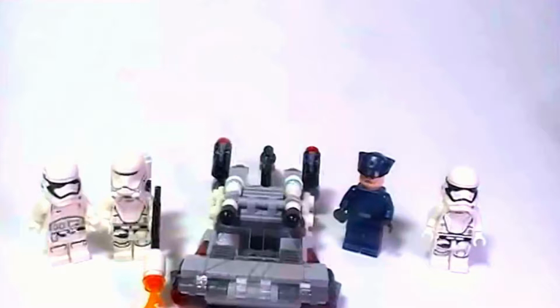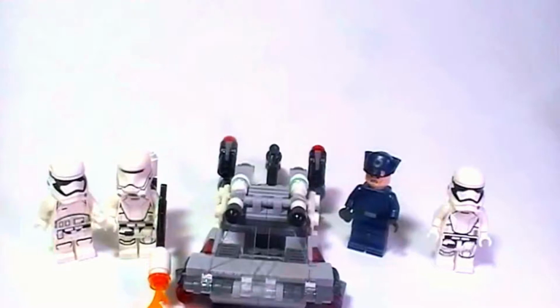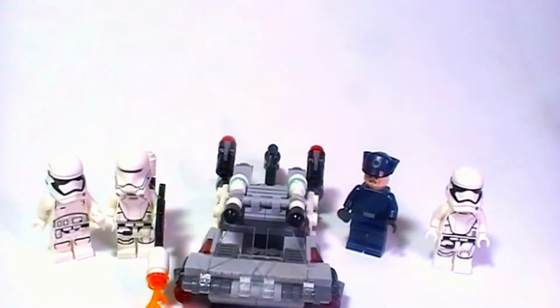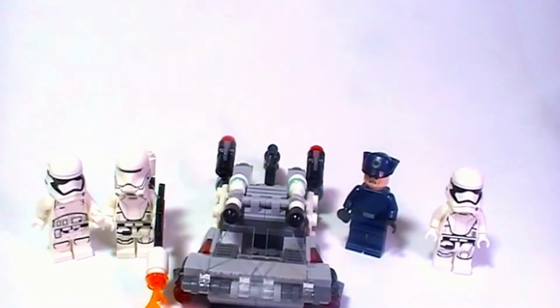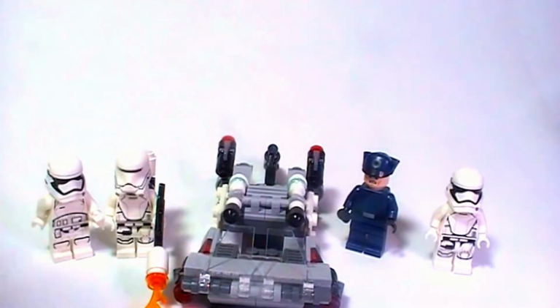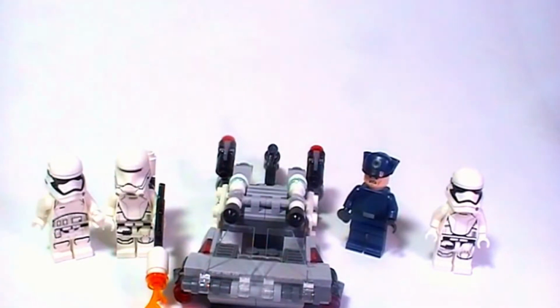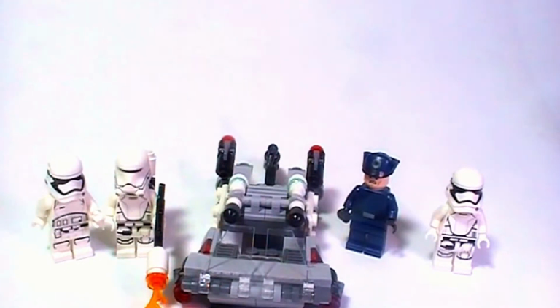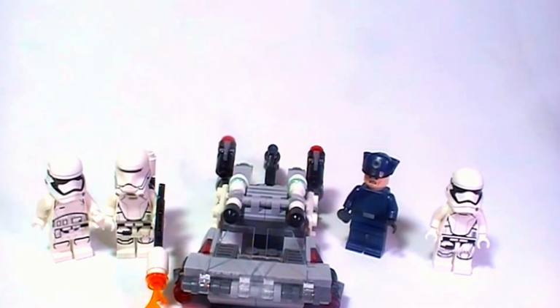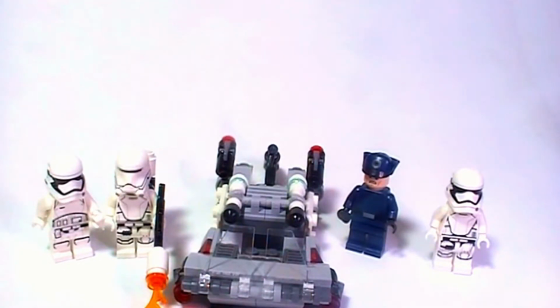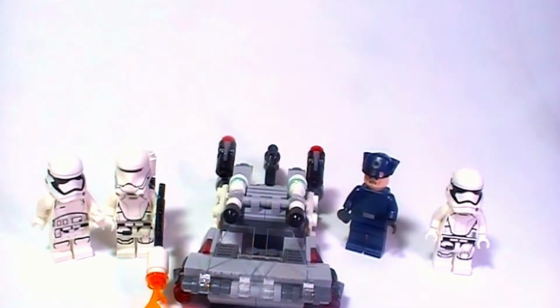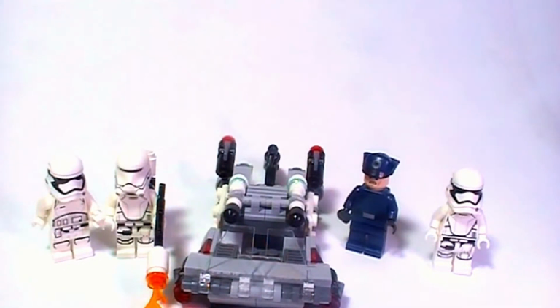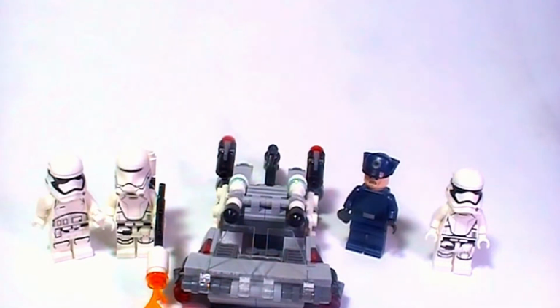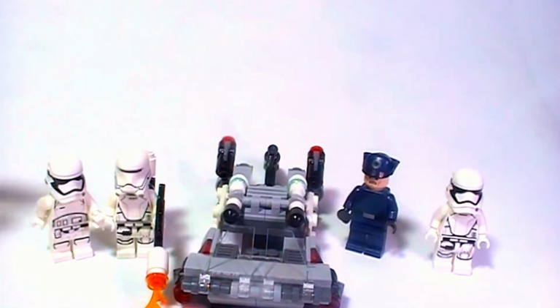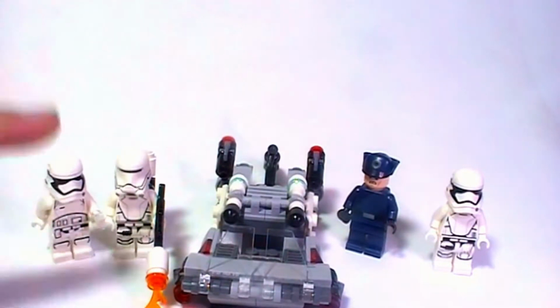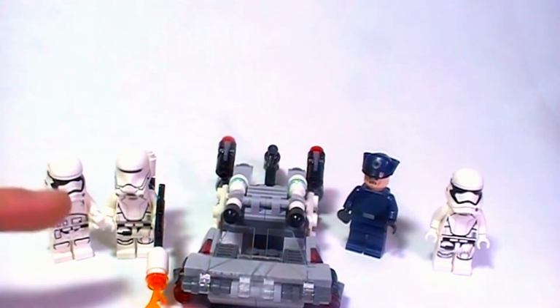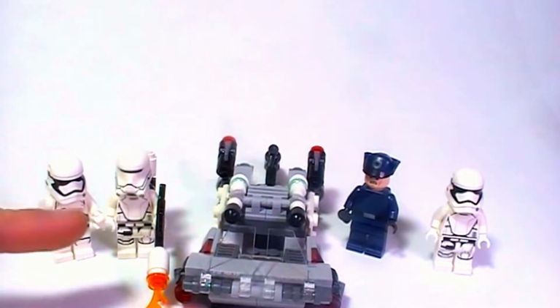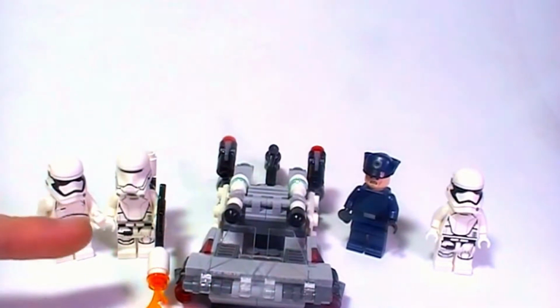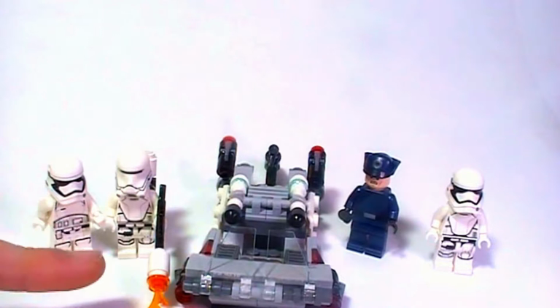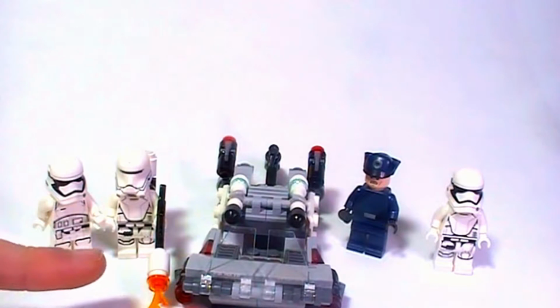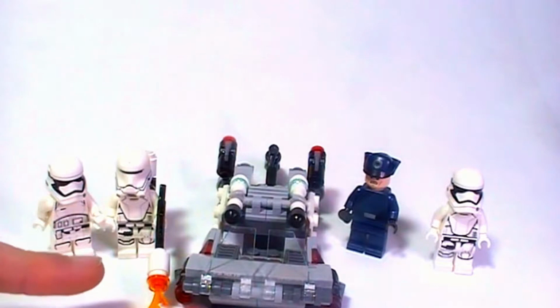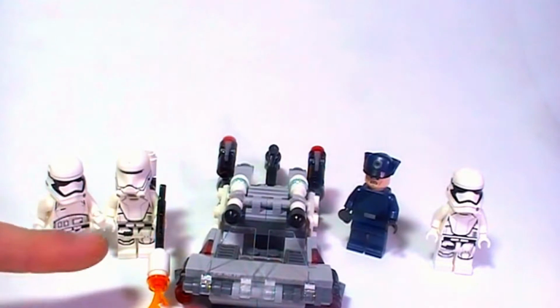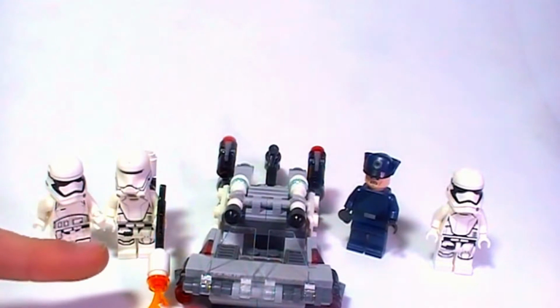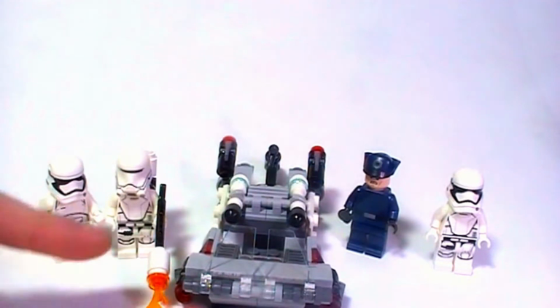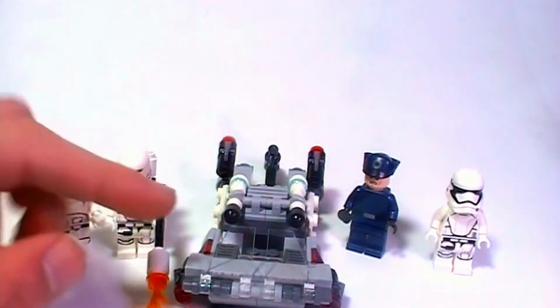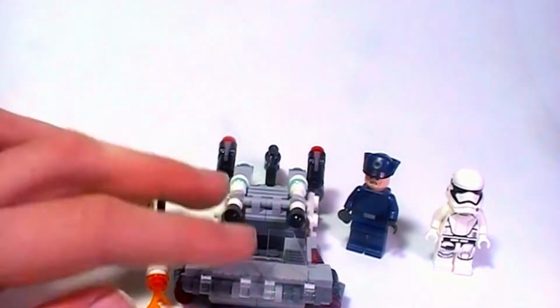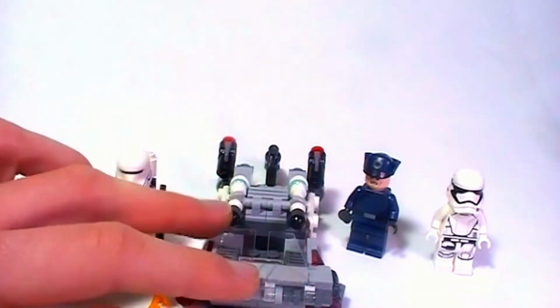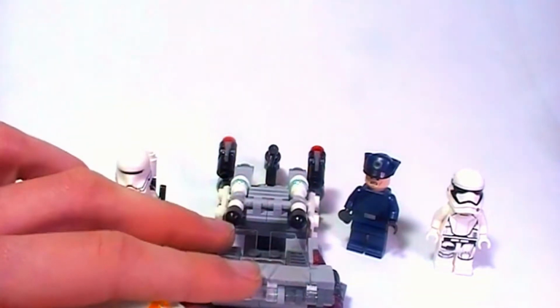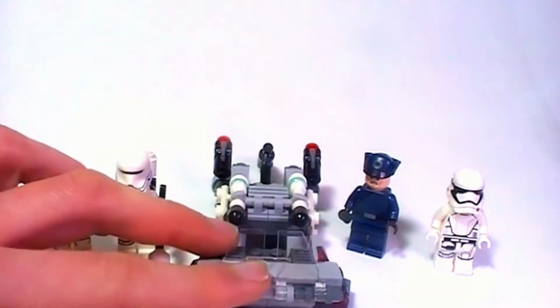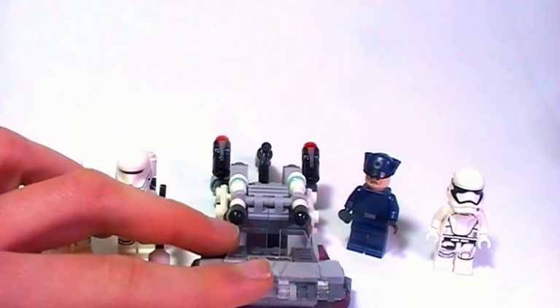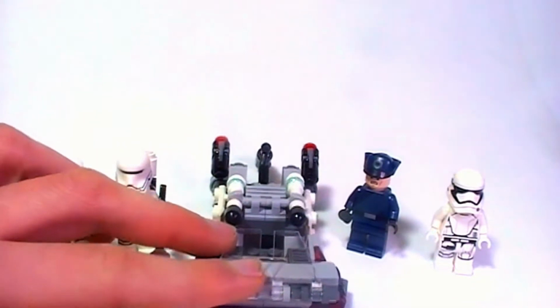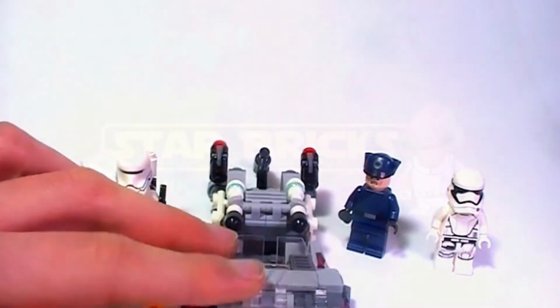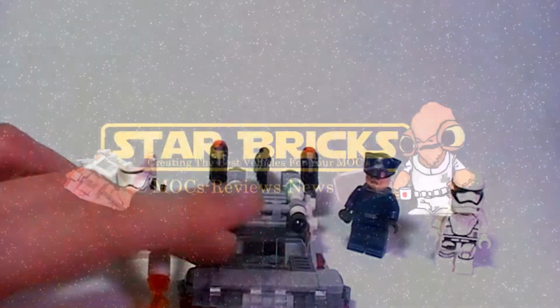Hello everyone and welcome back to Starbricks. Today we're going to be looking at this battle pack — well, I guess that's what Lego calls it.